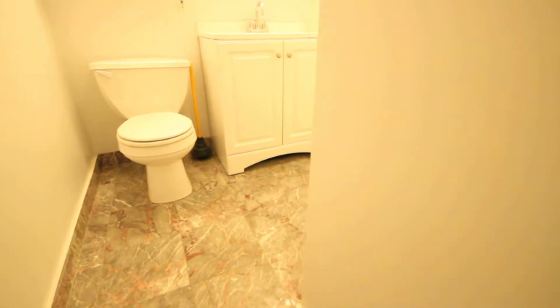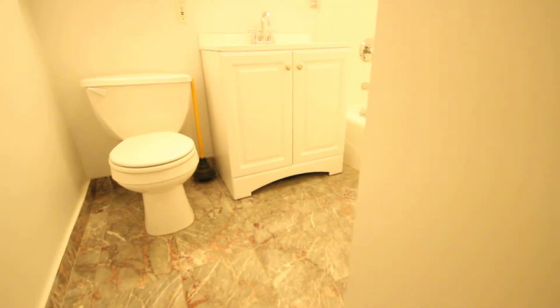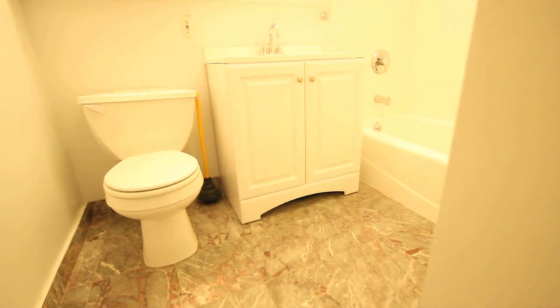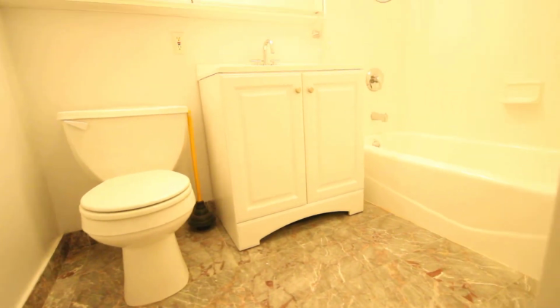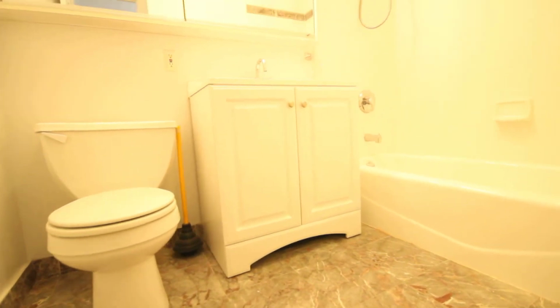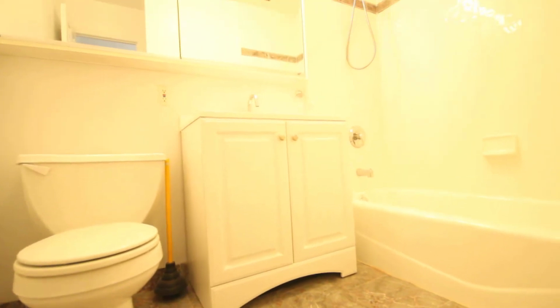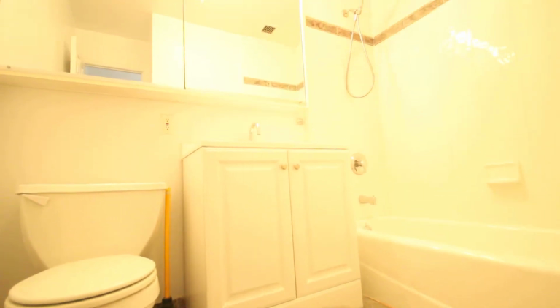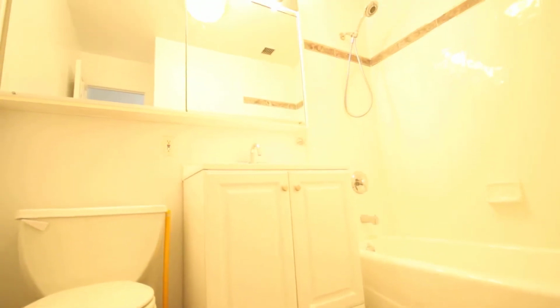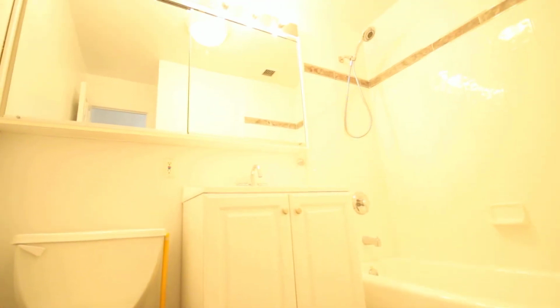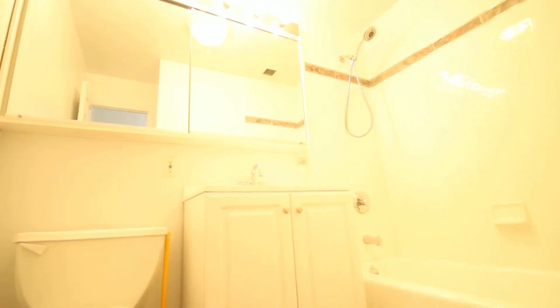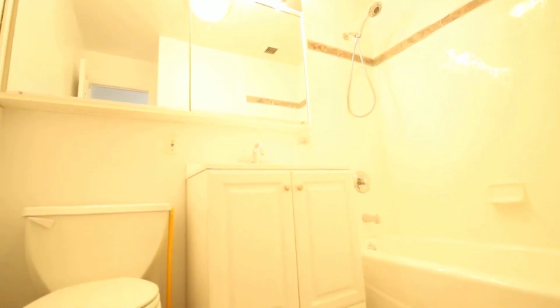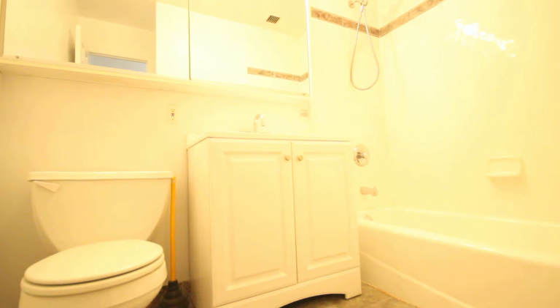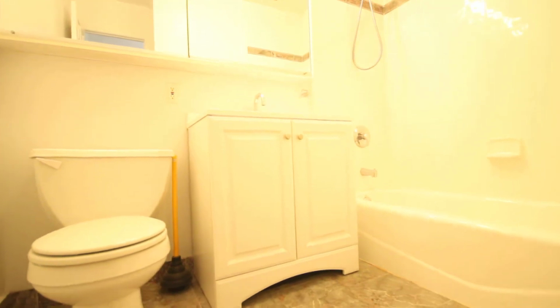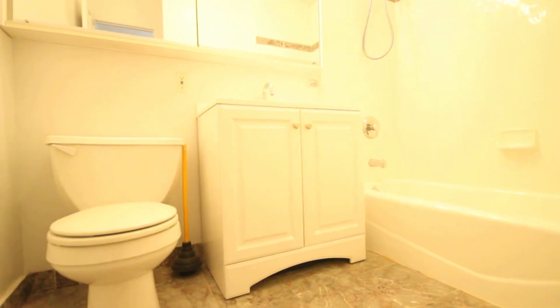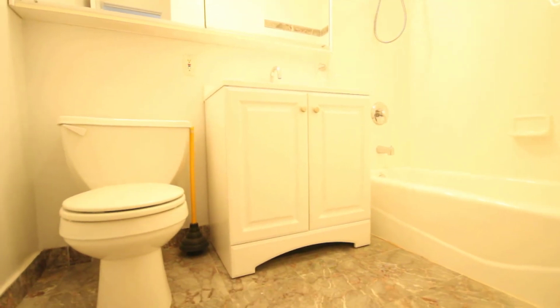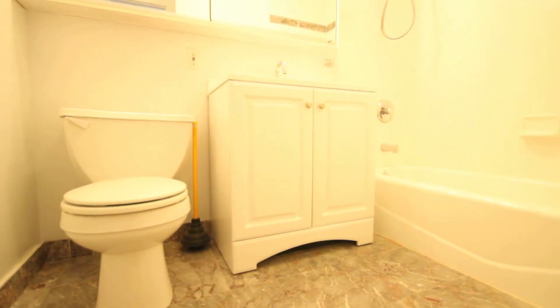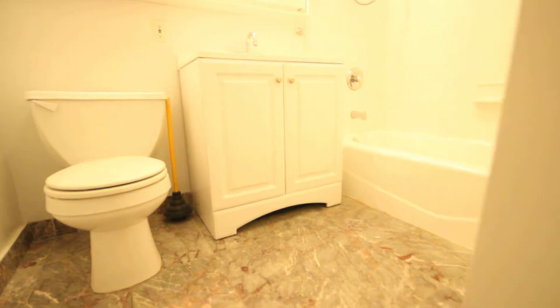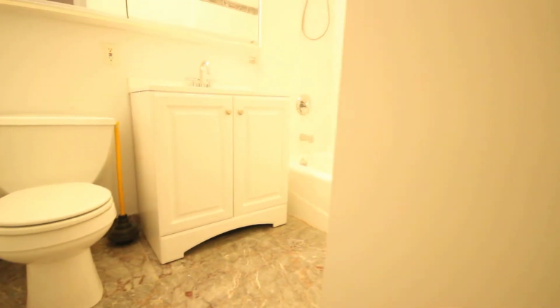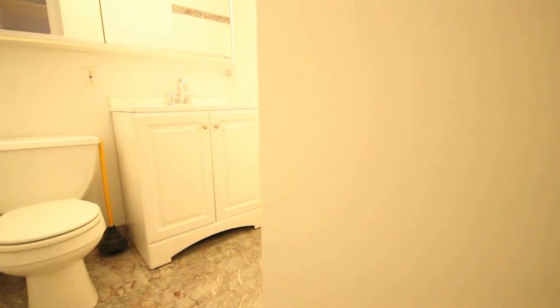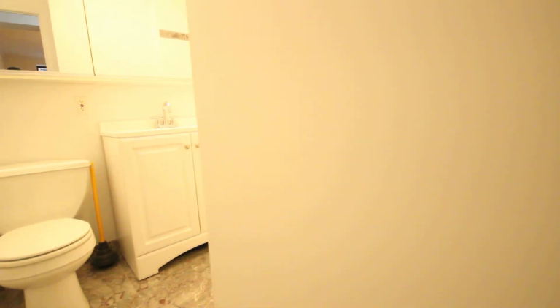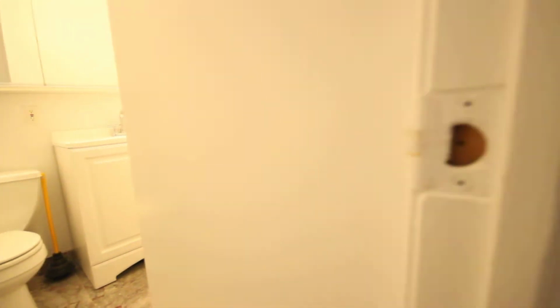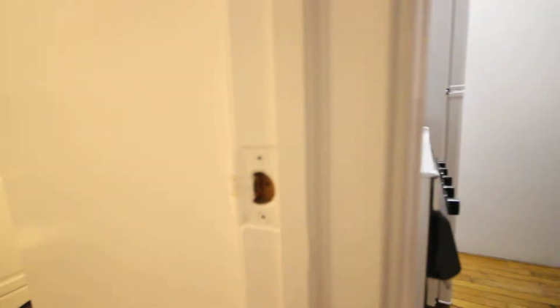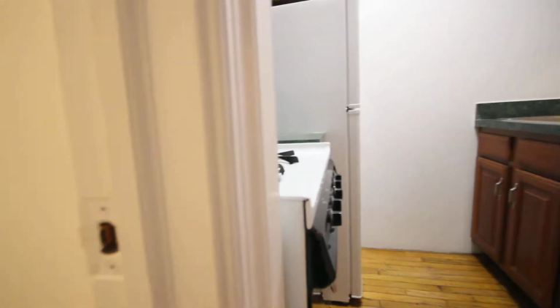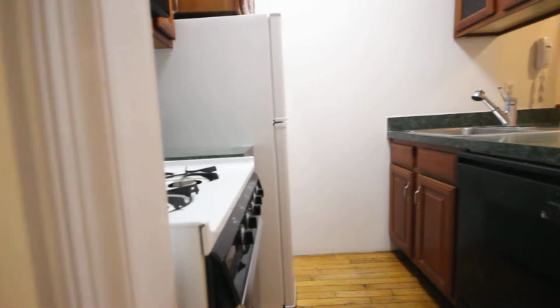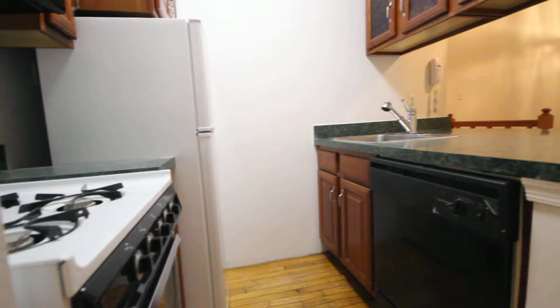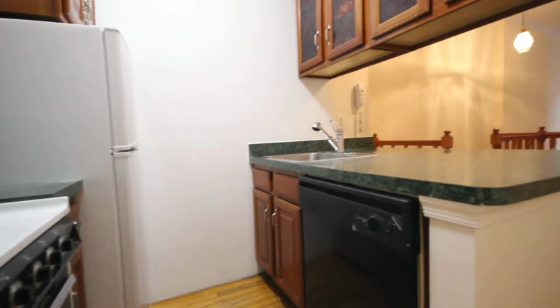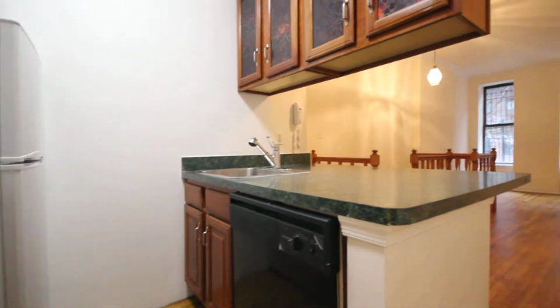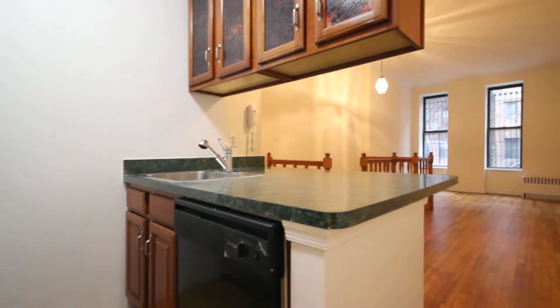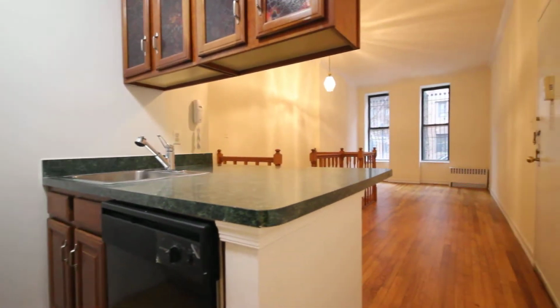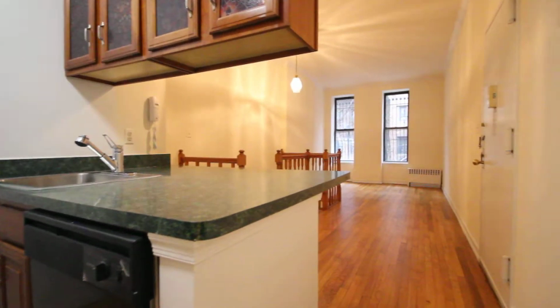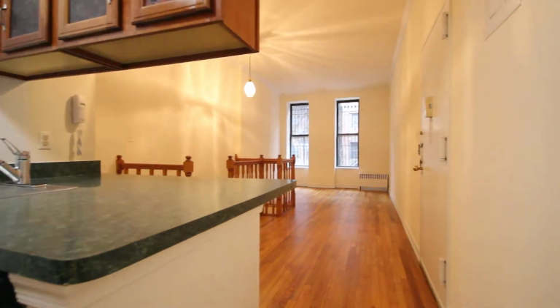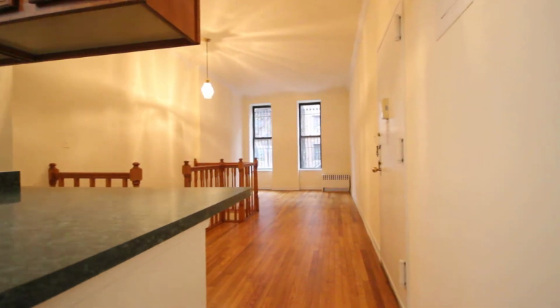There's a renovated bathroom with a tub, and a large living room.